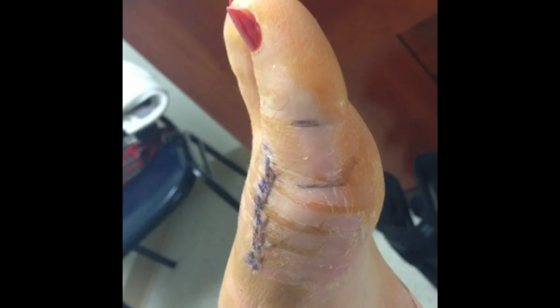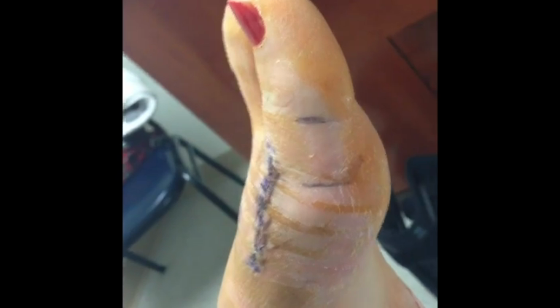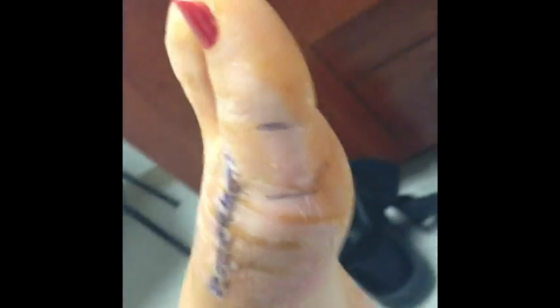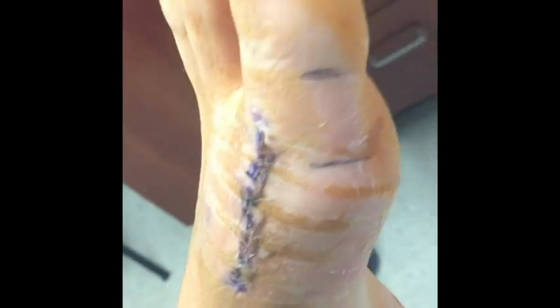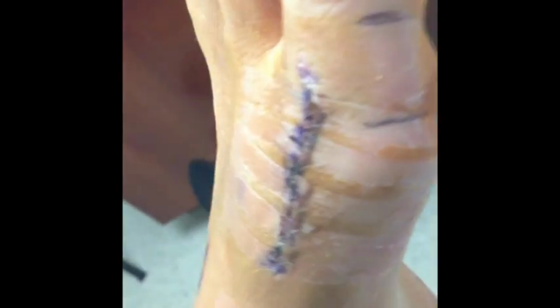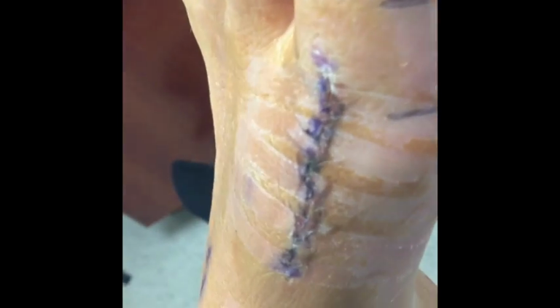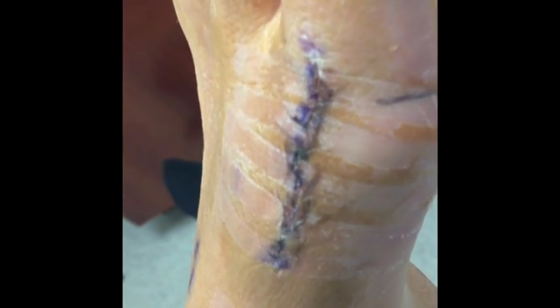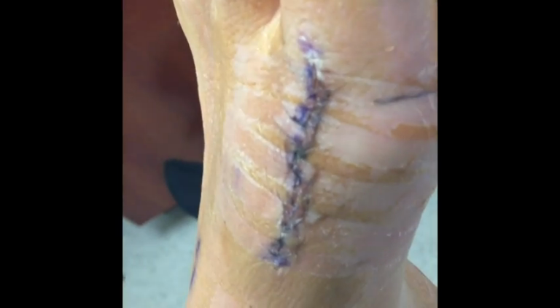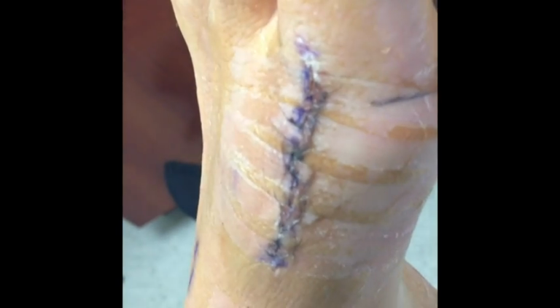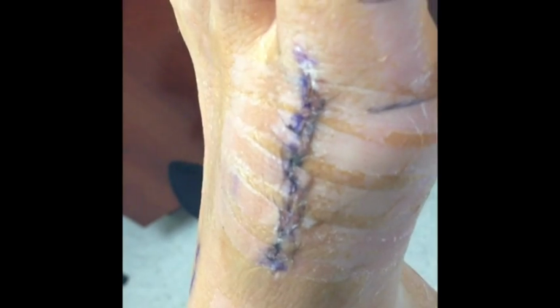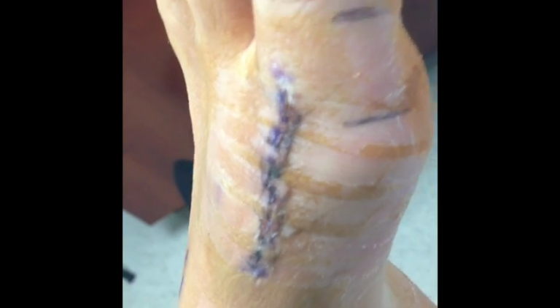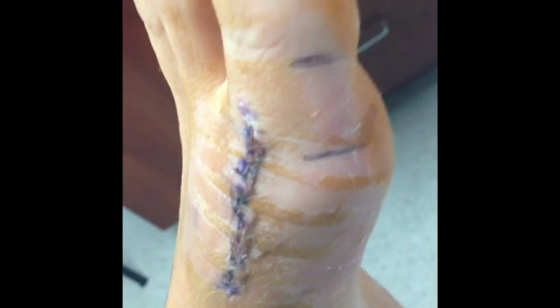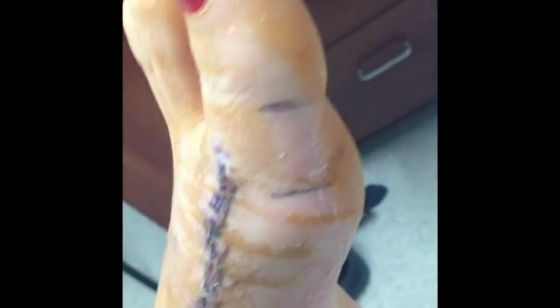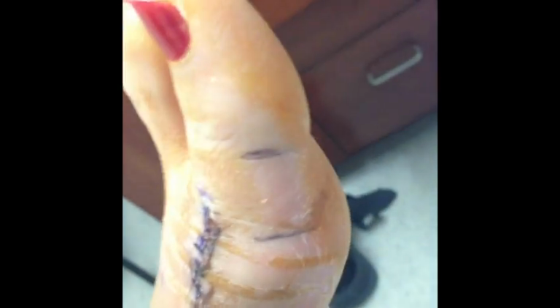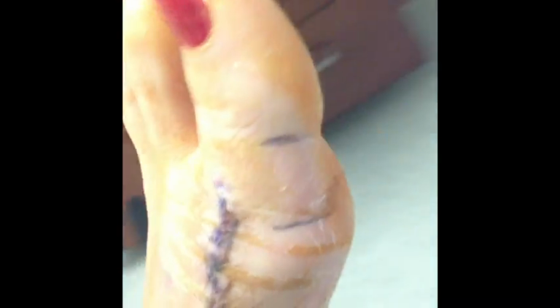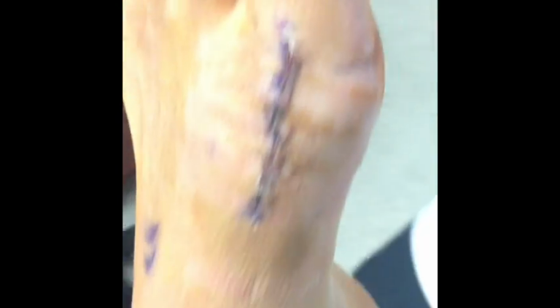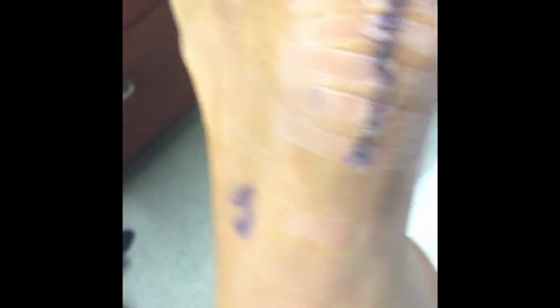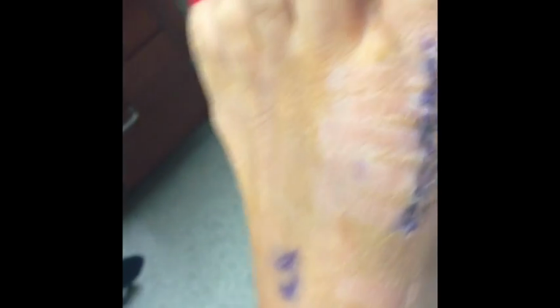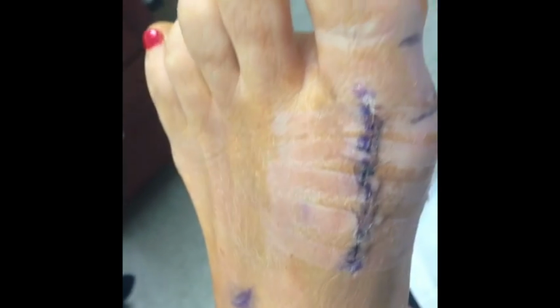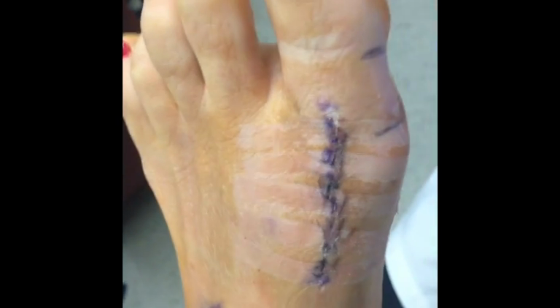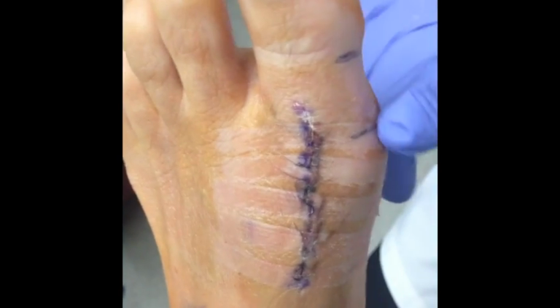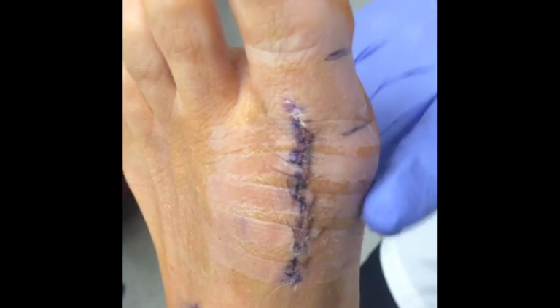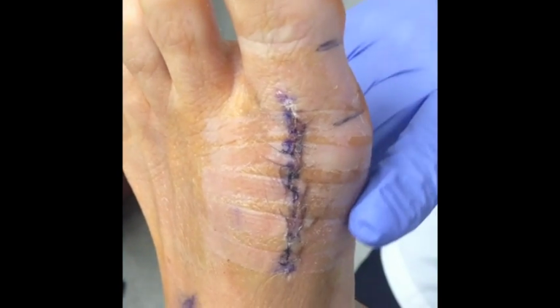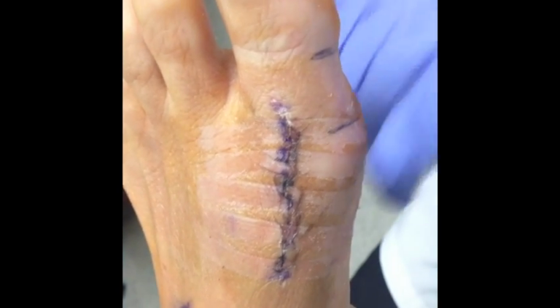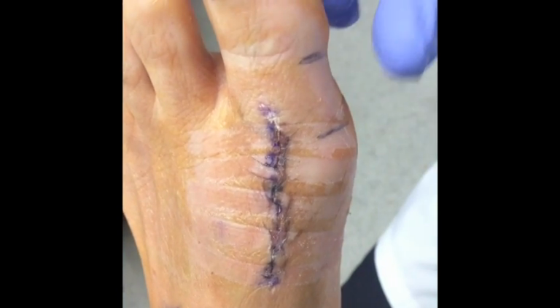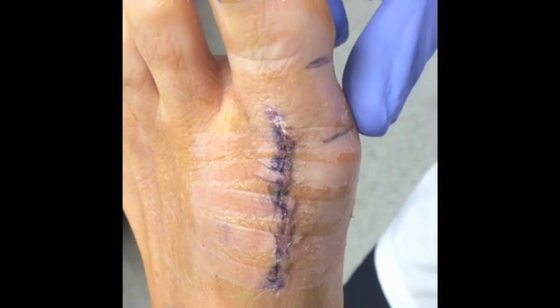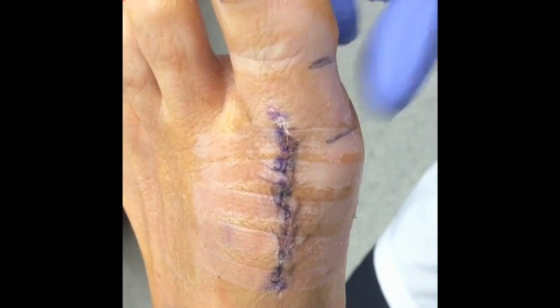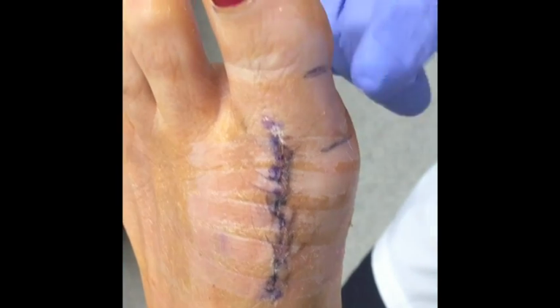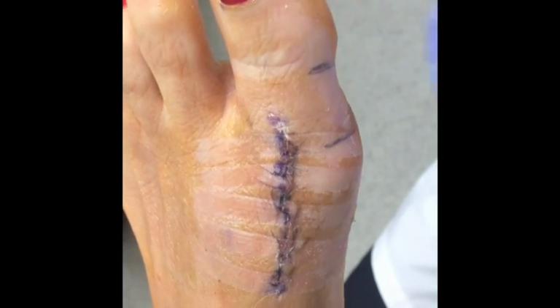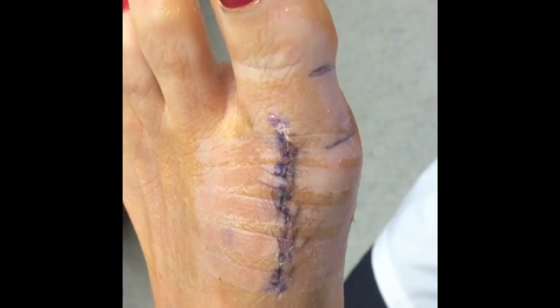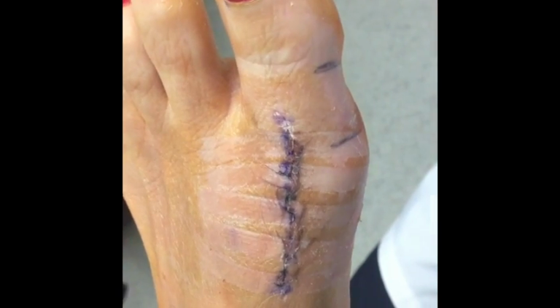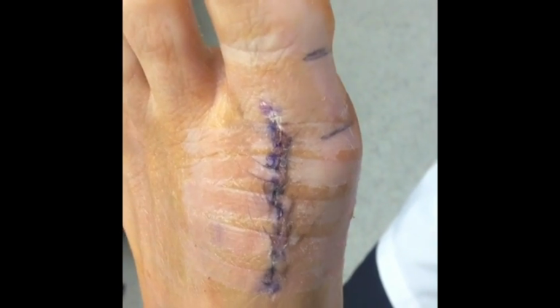She can start getting it wet now as long as all the incisions are completely healed up. This bunion is looking very good. As you can see on the top of it, there's very little bump there. It looks nice and straight compared to the previous bump.